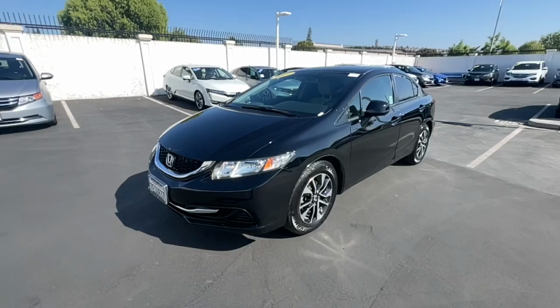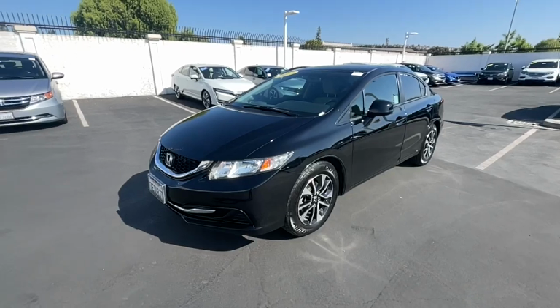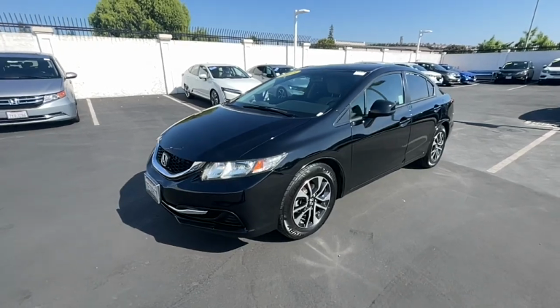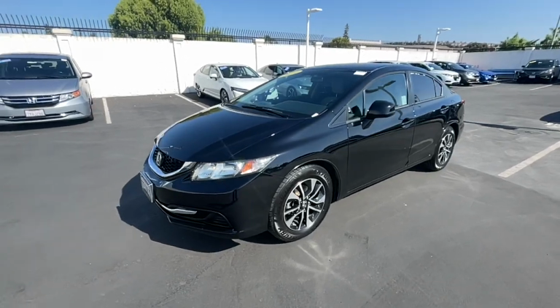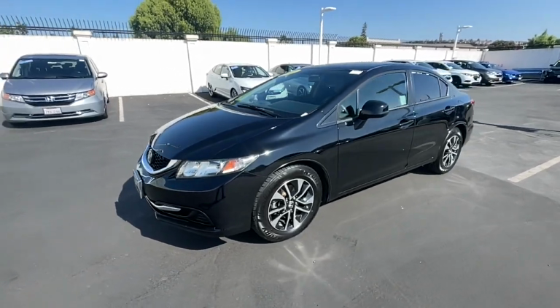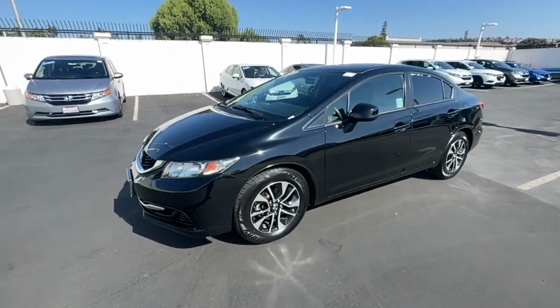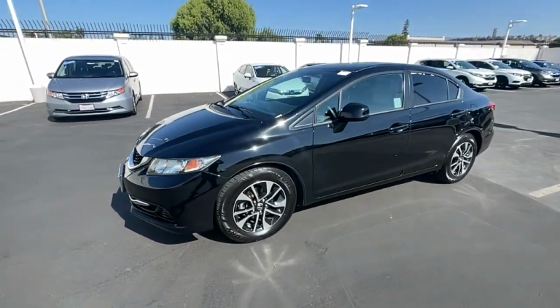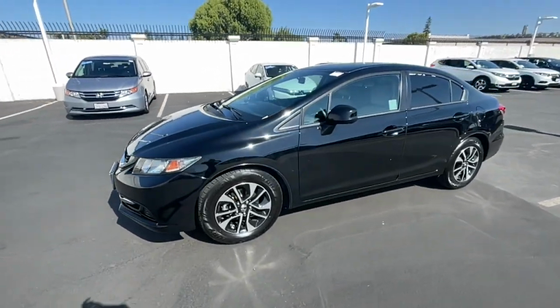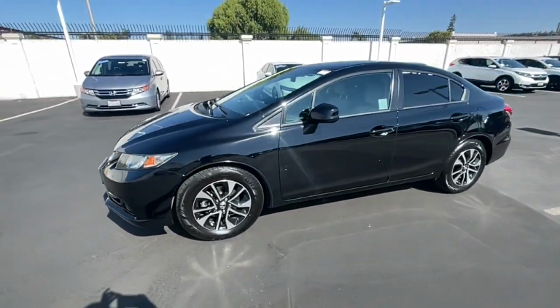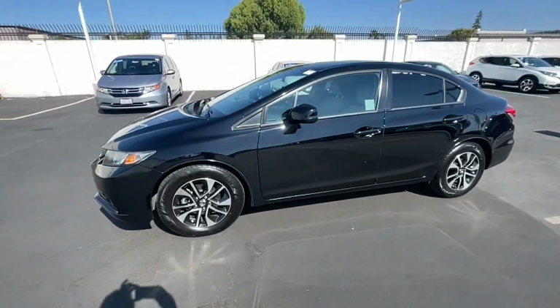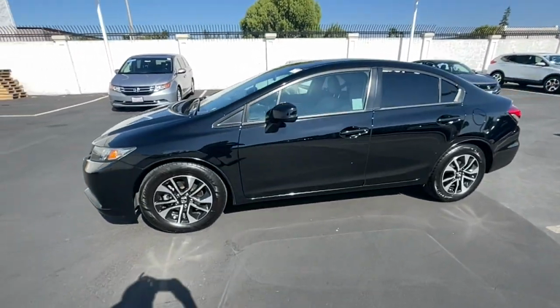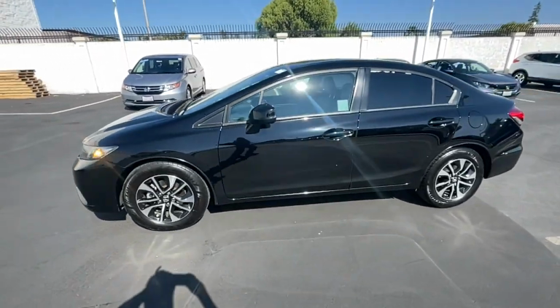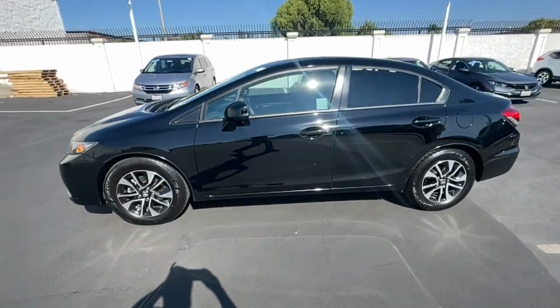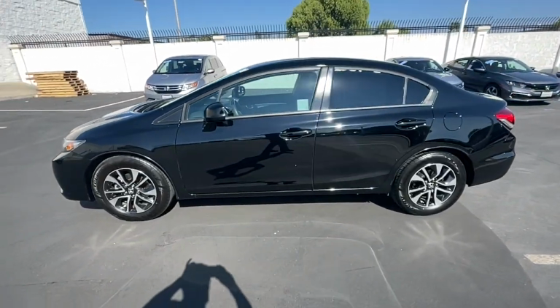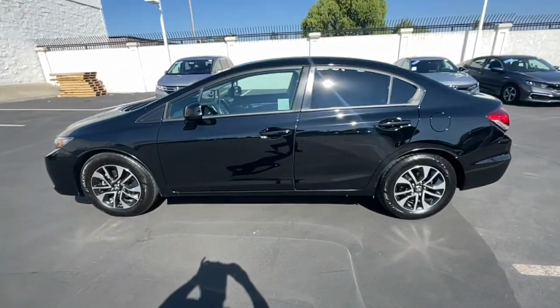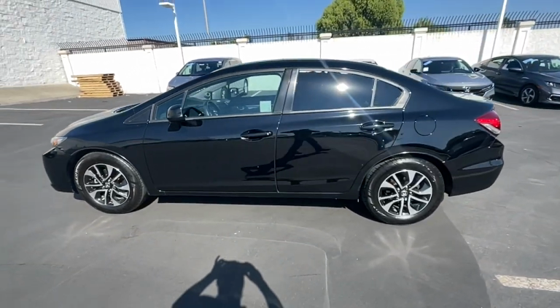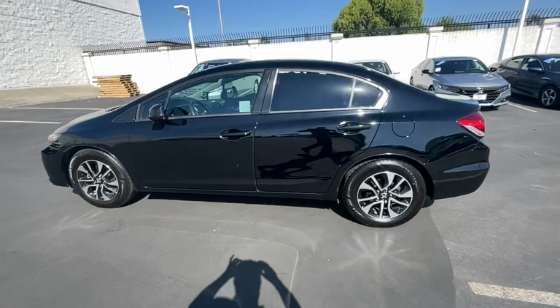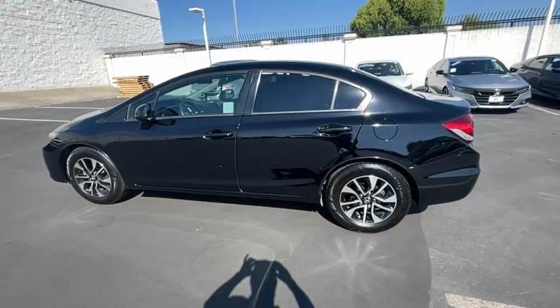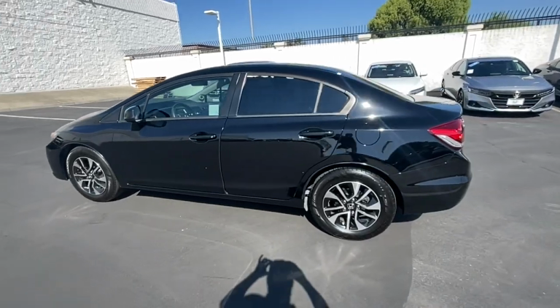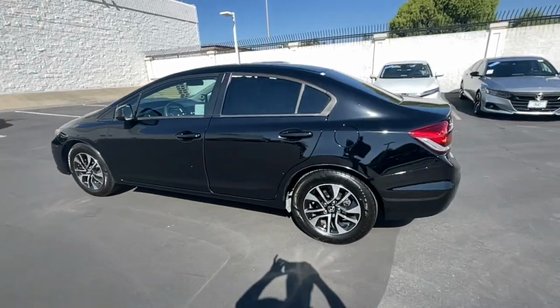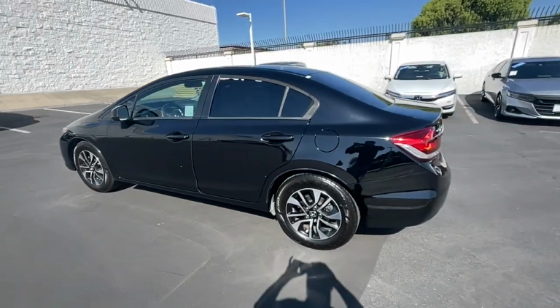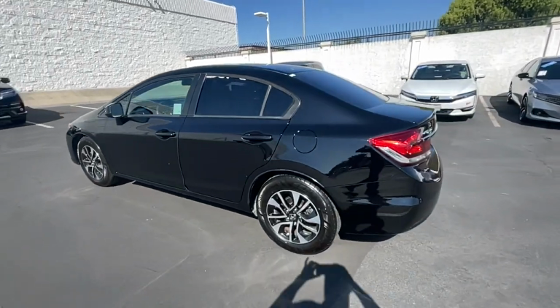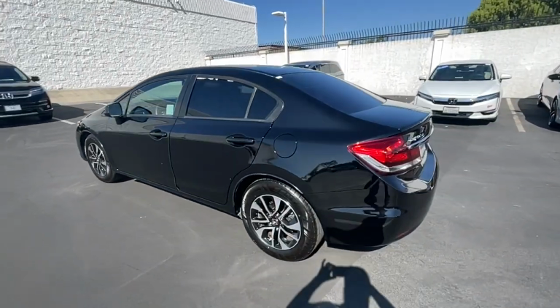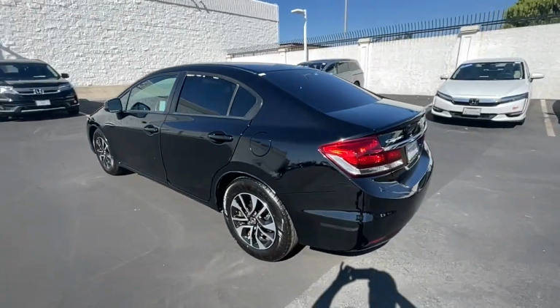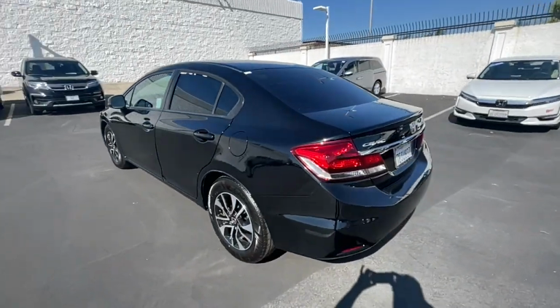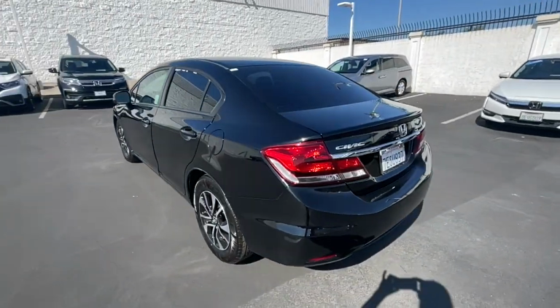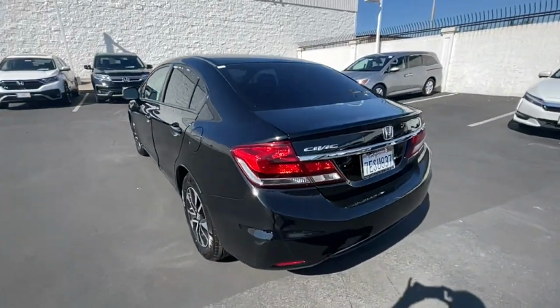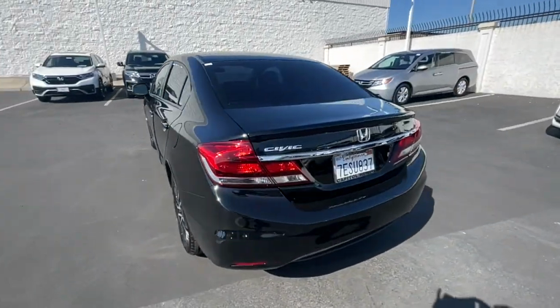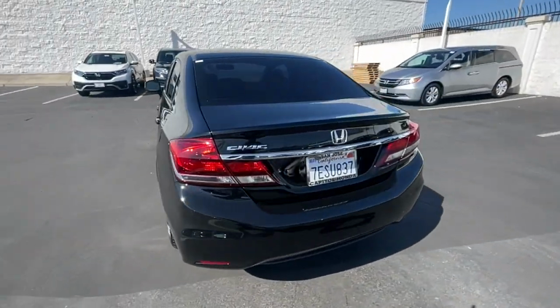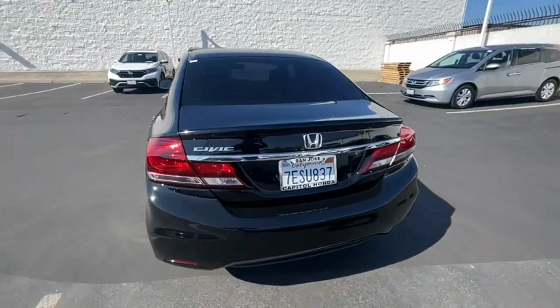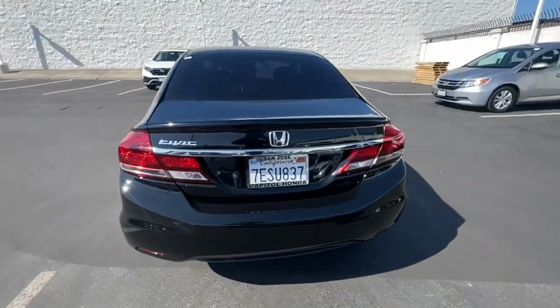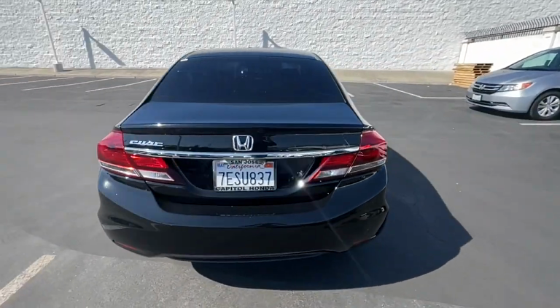You will love the features of this 2013 Honda Civic. With less than 110,000 miles on the odometer, this vehicle stands out from the rest.